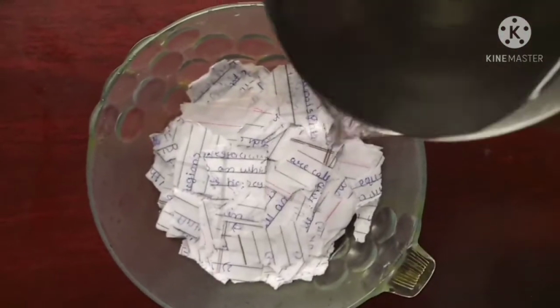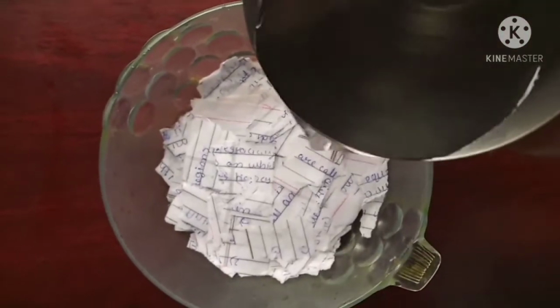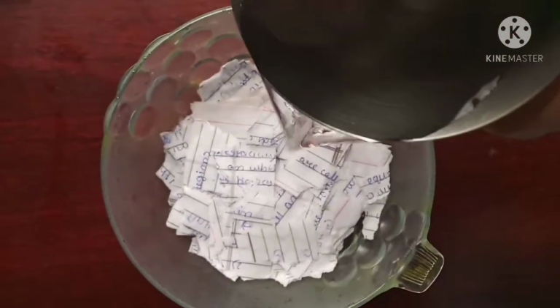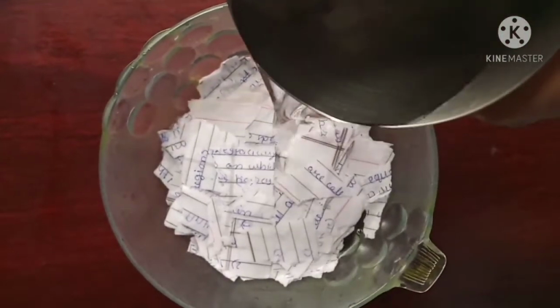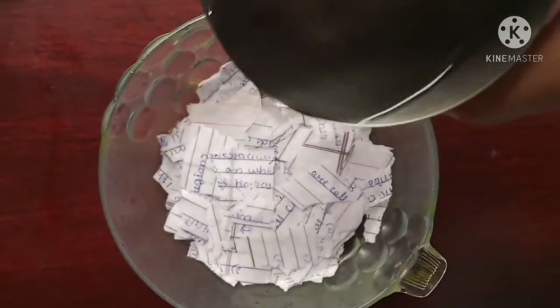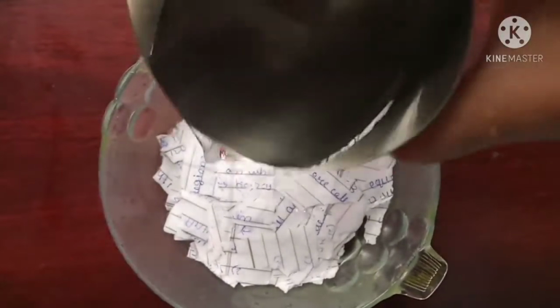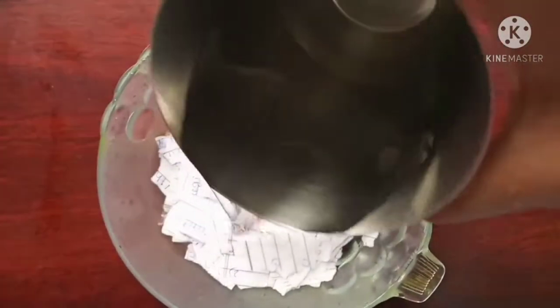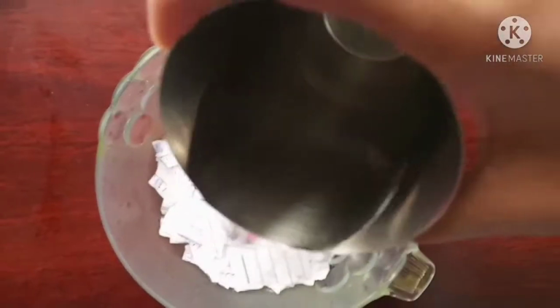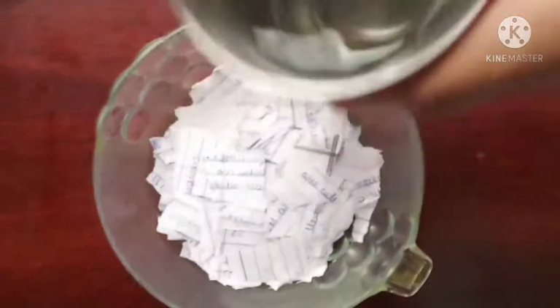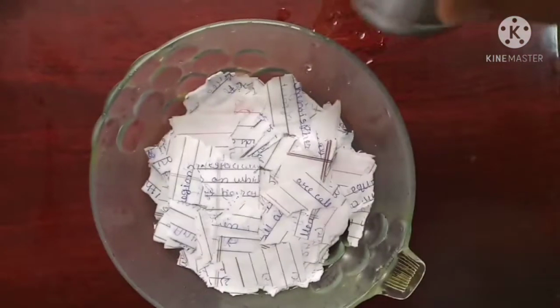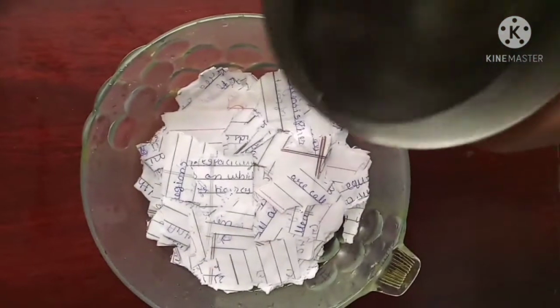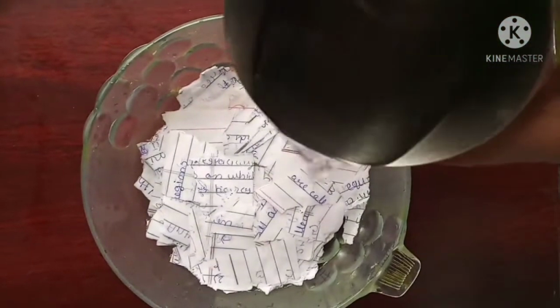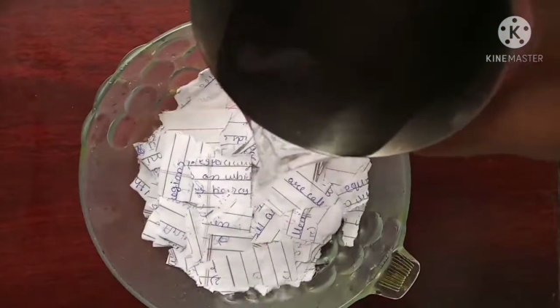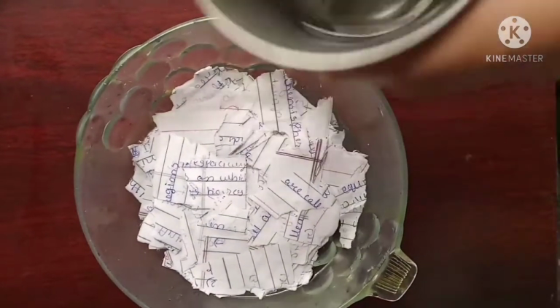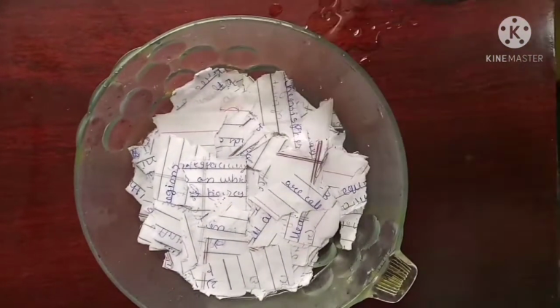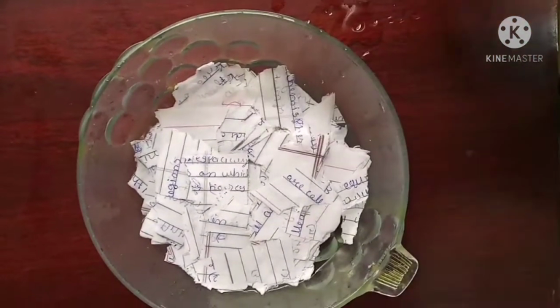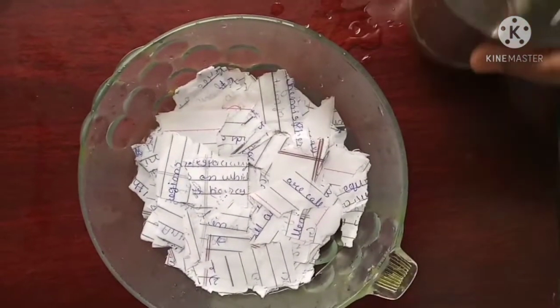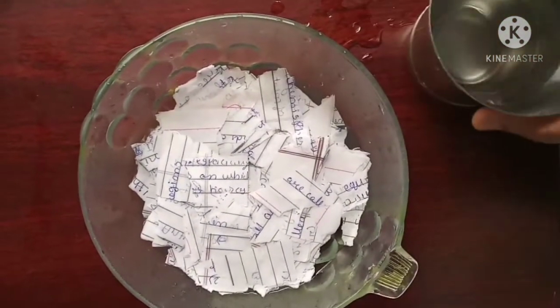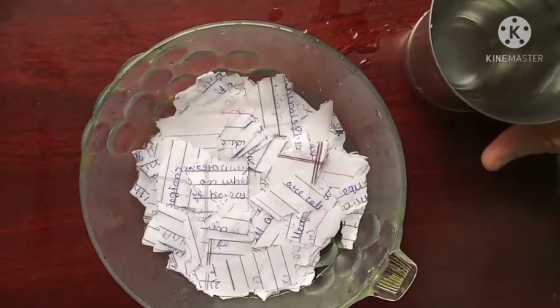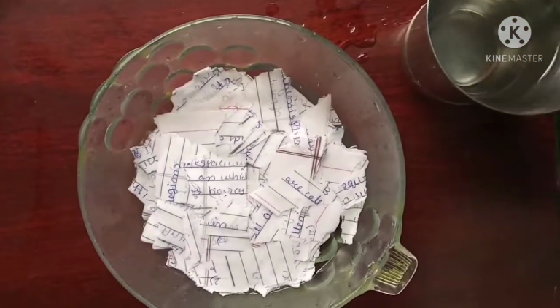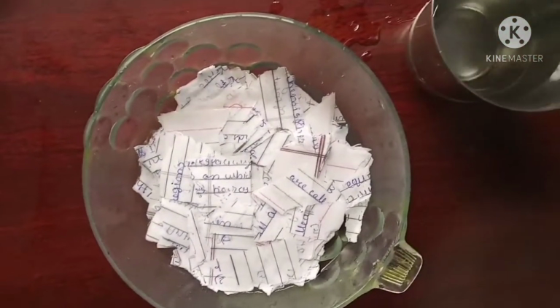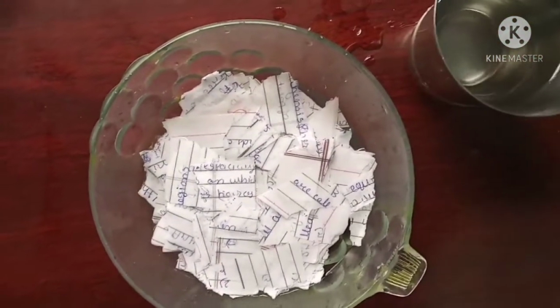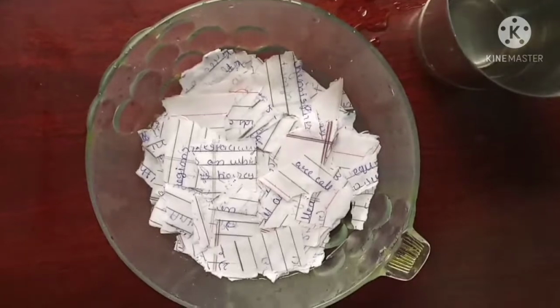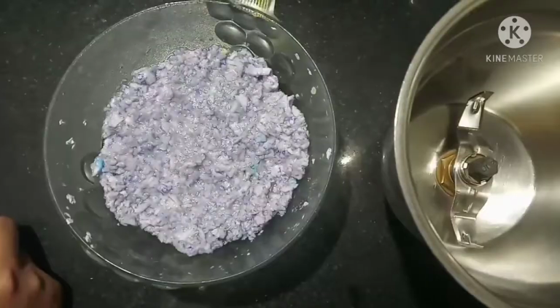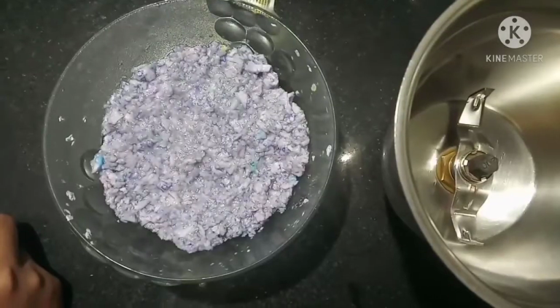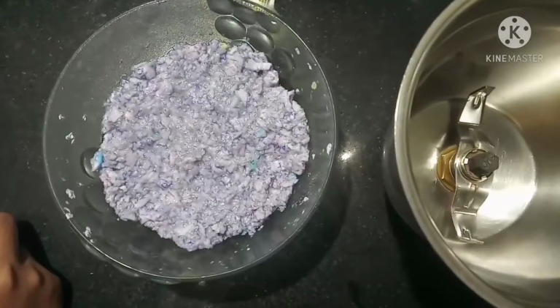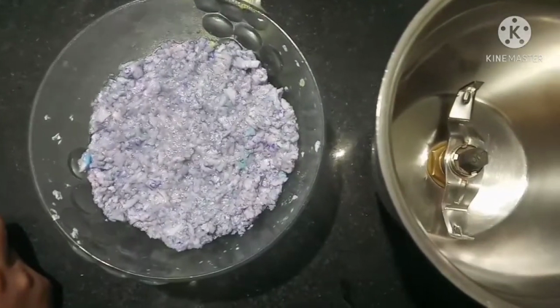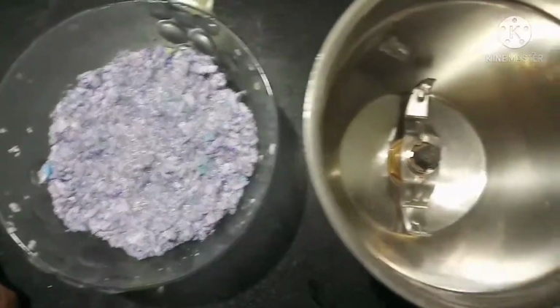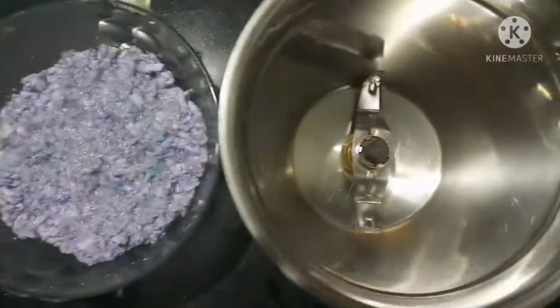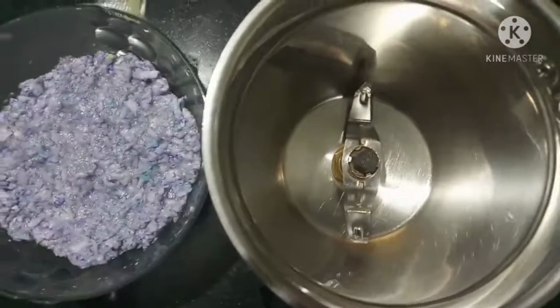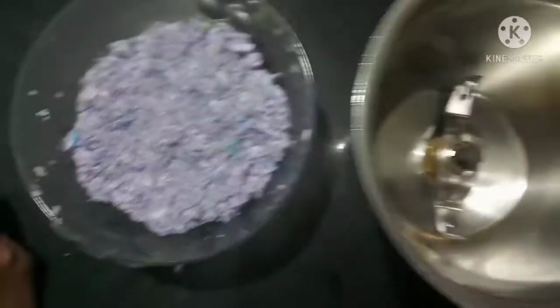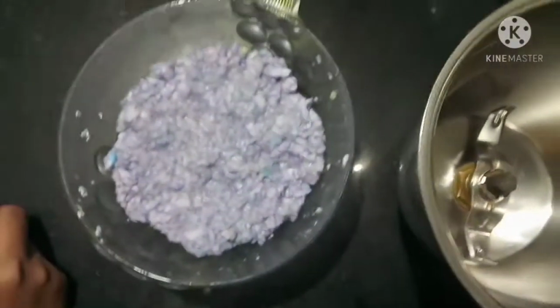Put some water and keep it overnight or for a day for soaking. After soaking it will look like this.